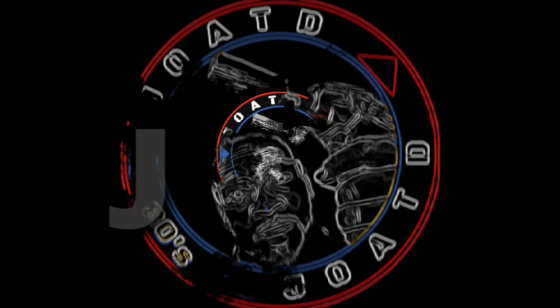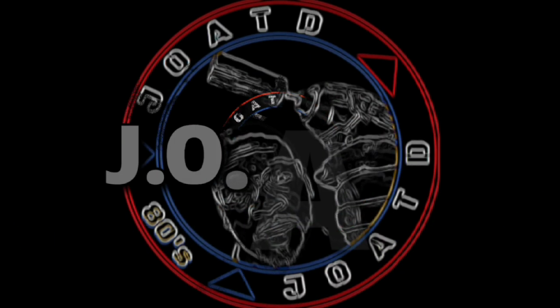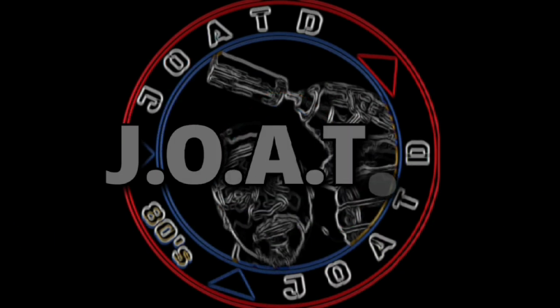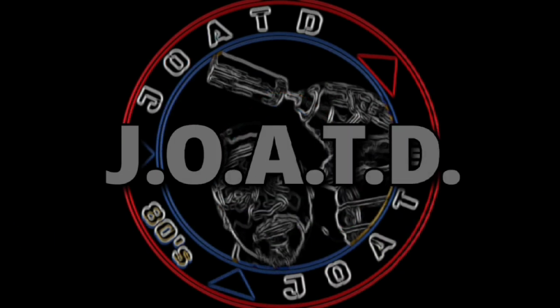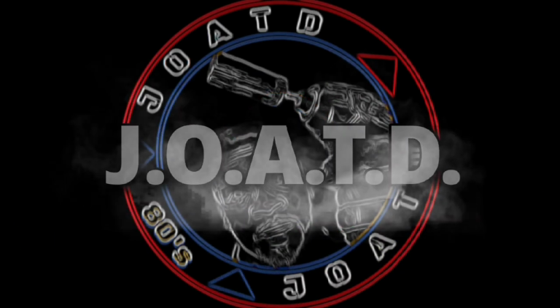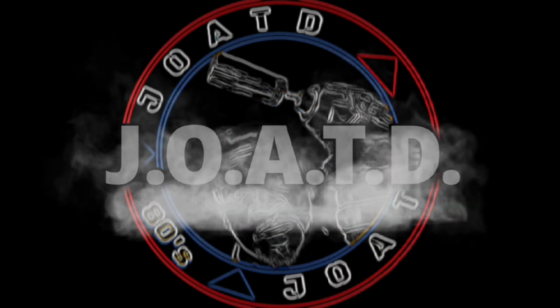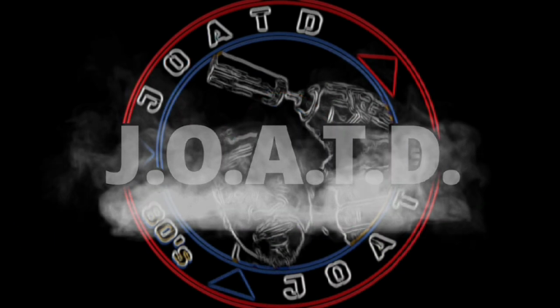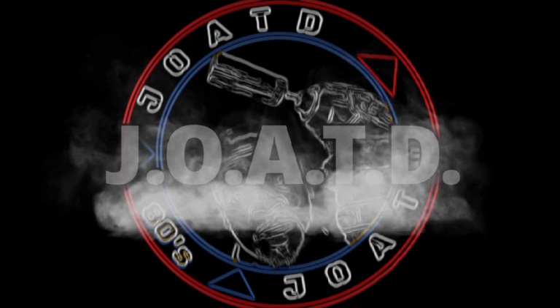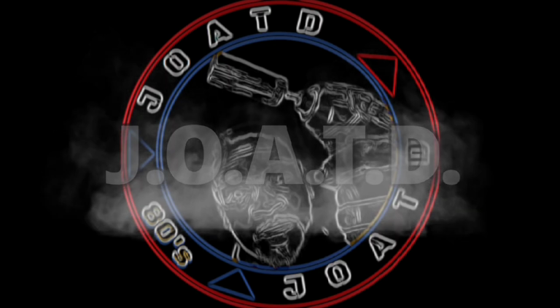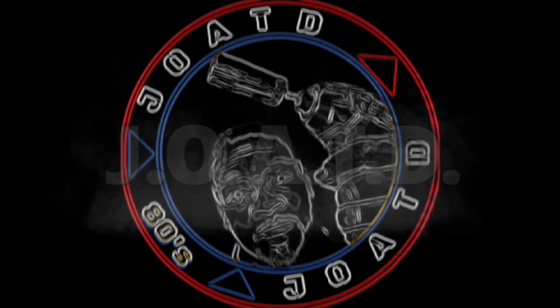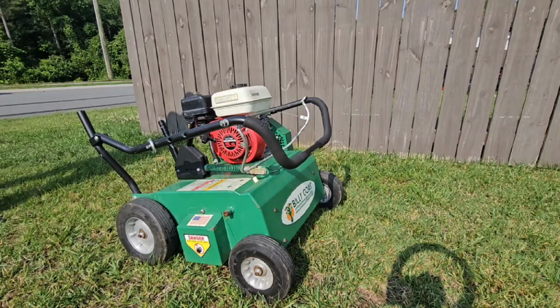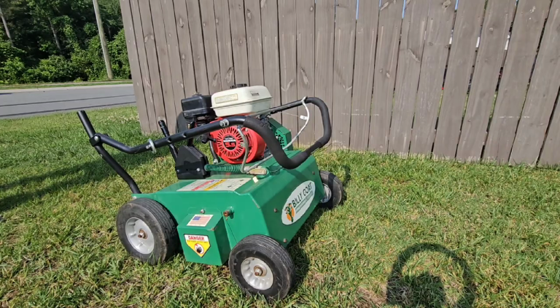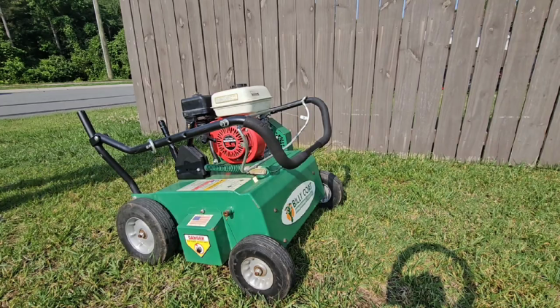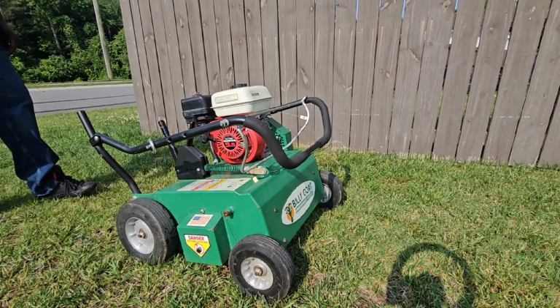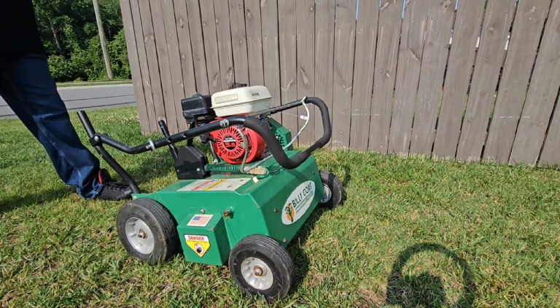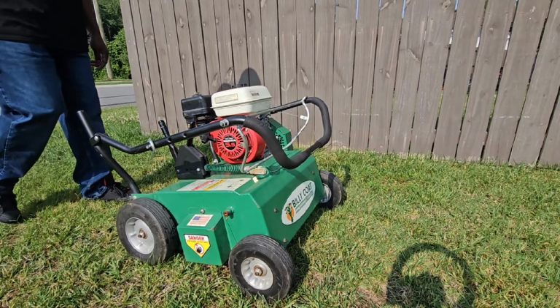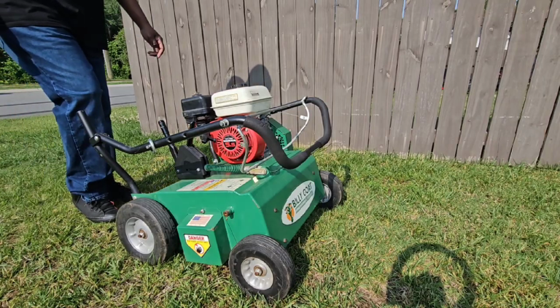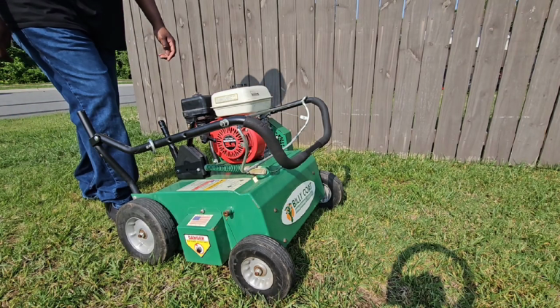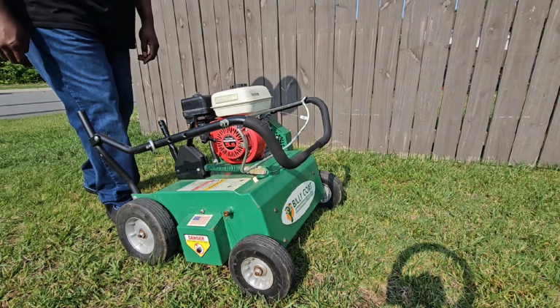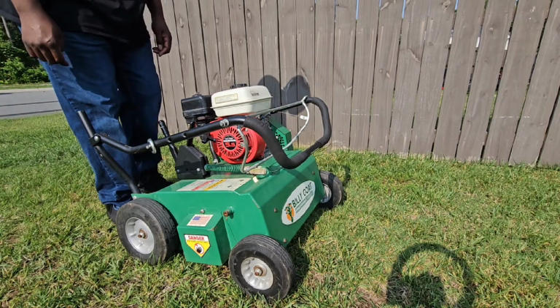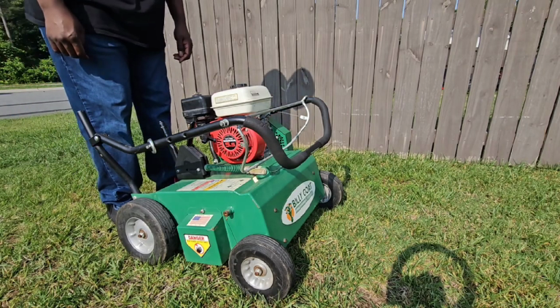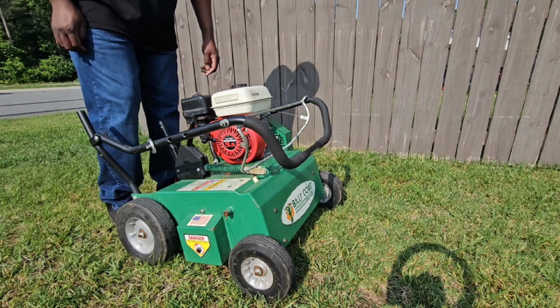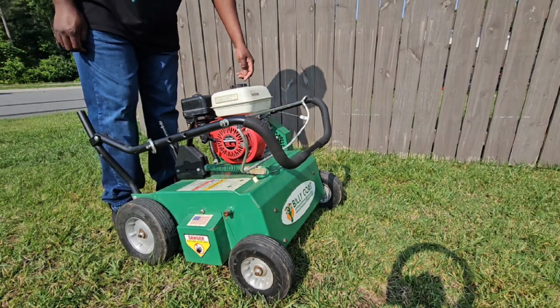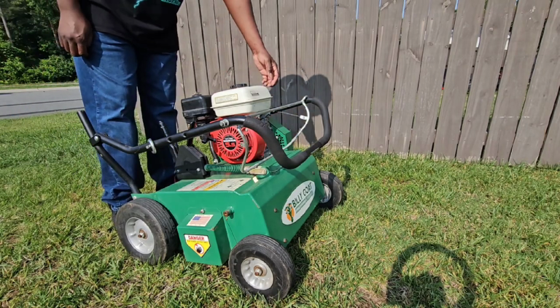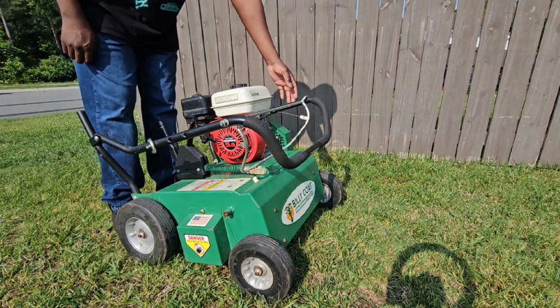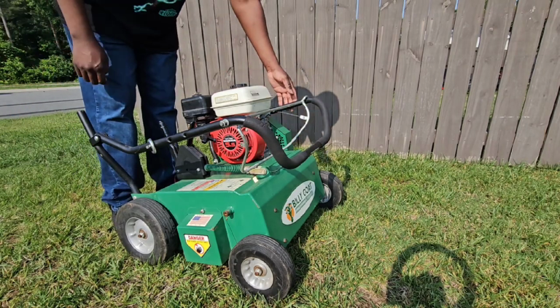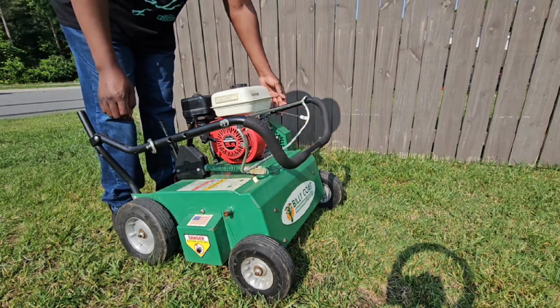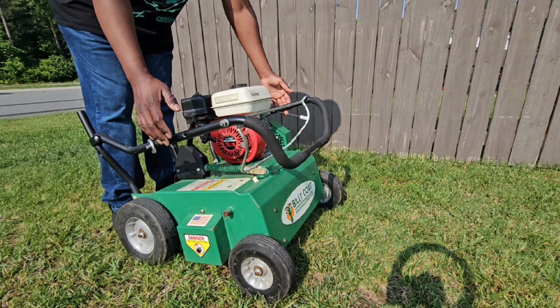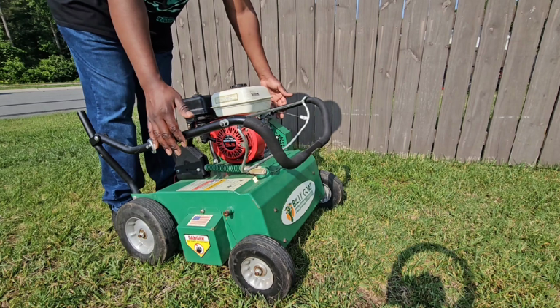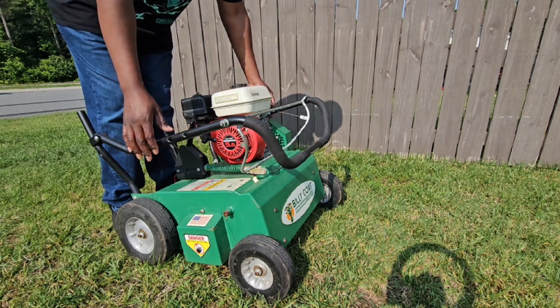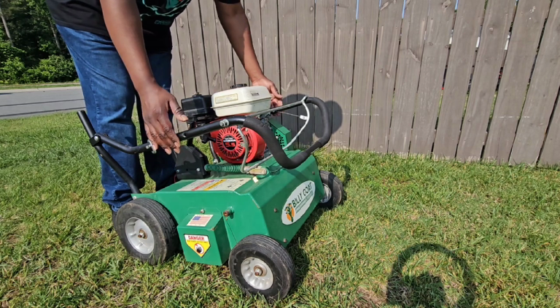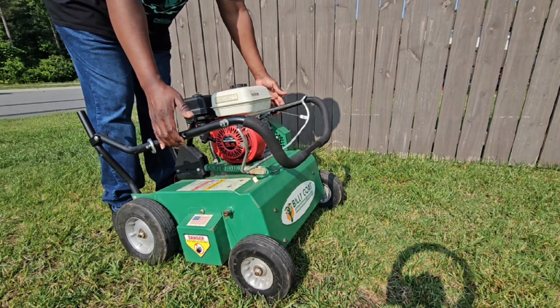JOATD back with another one. Billy Go Power Rank informational video, model number PR550.